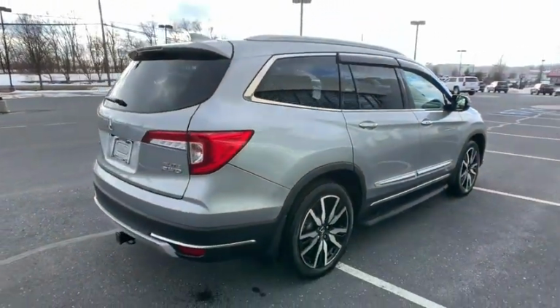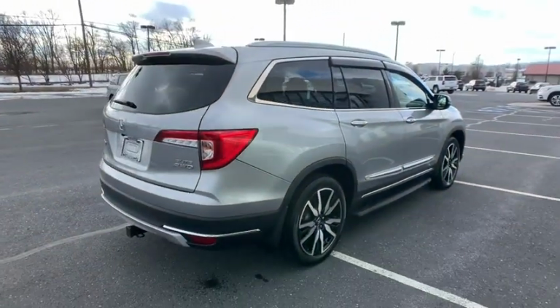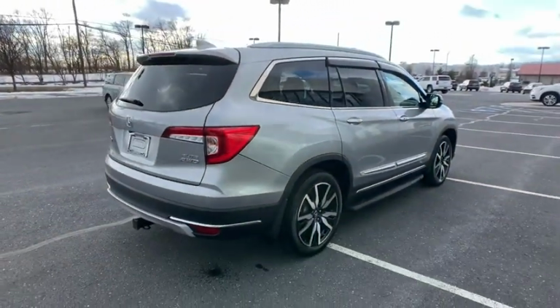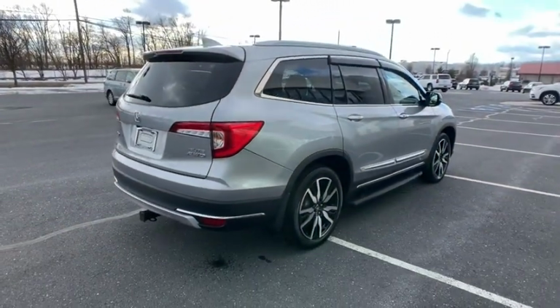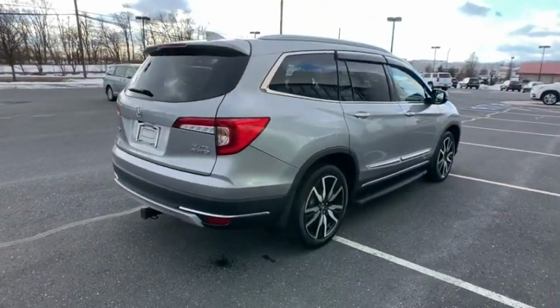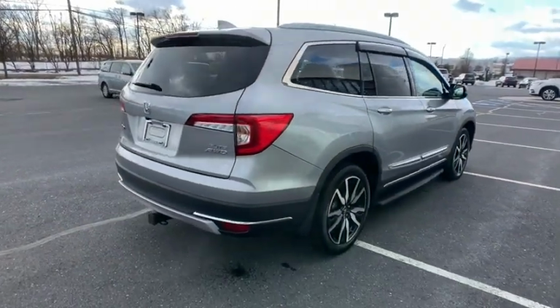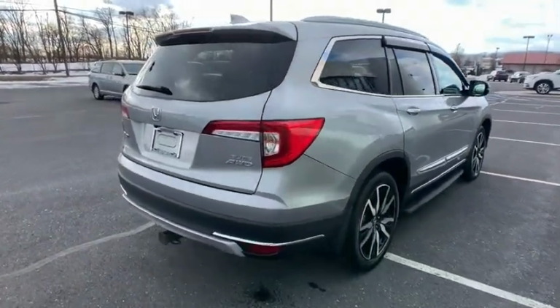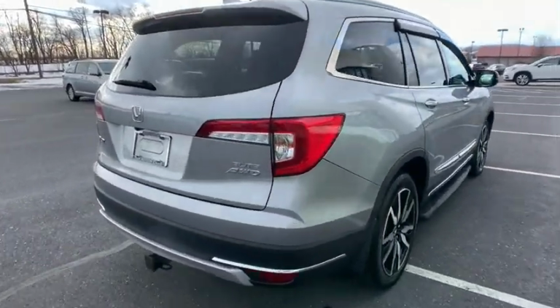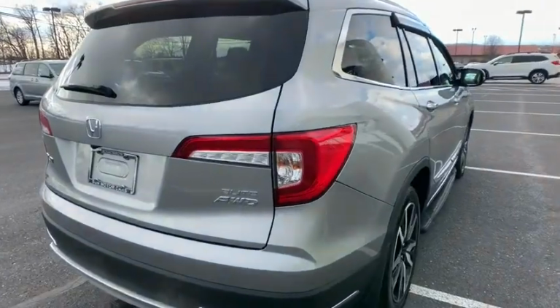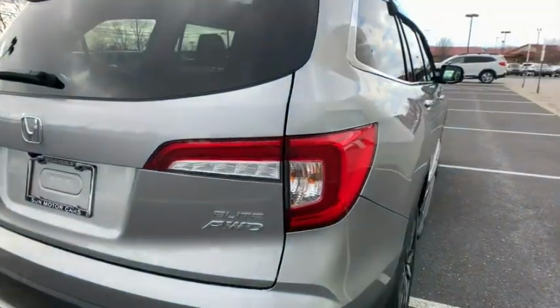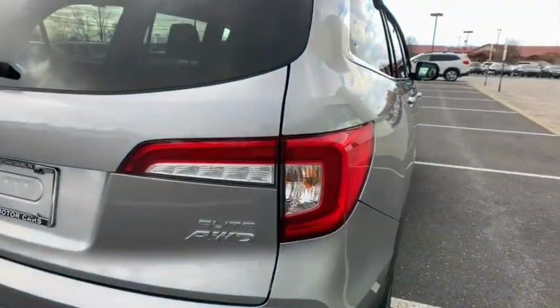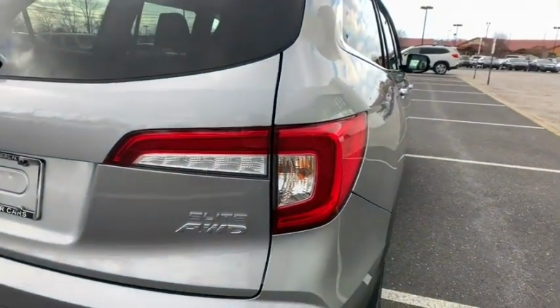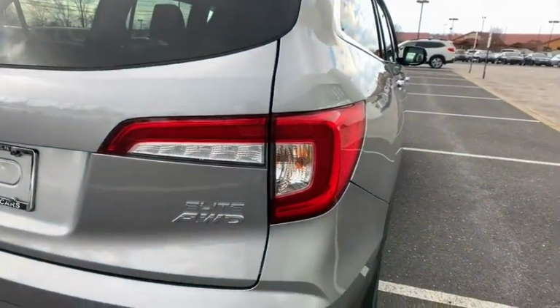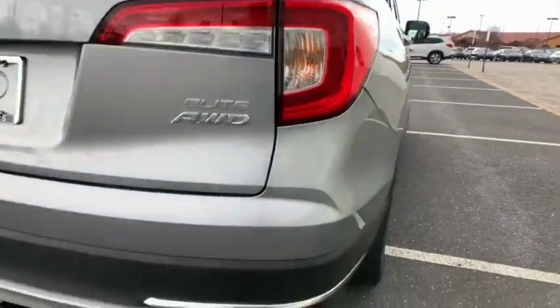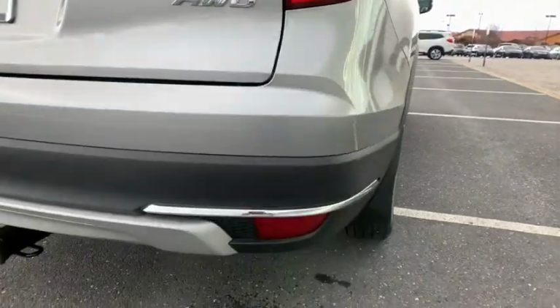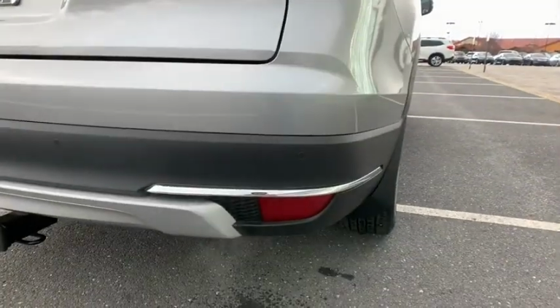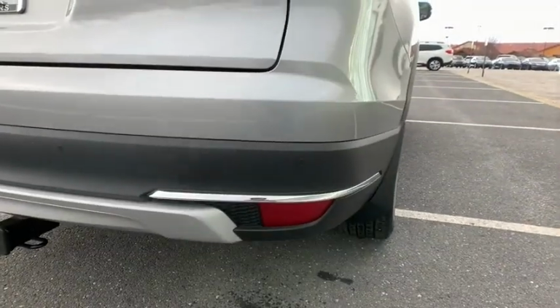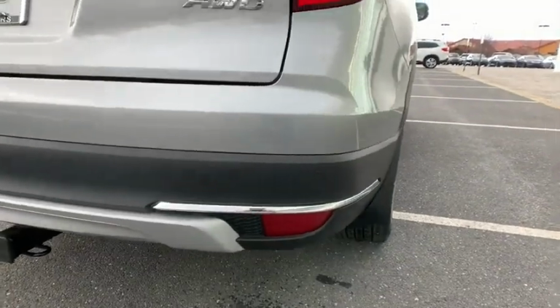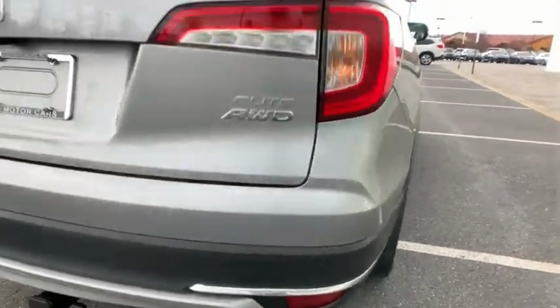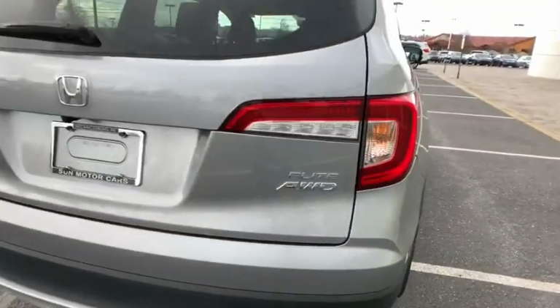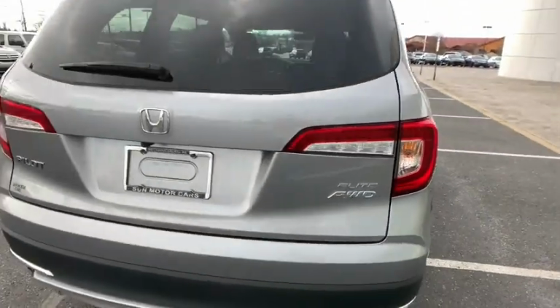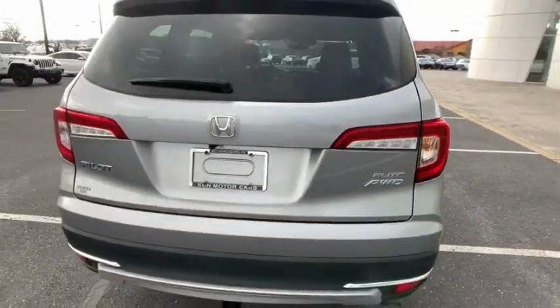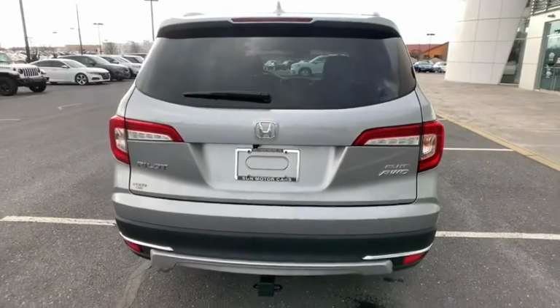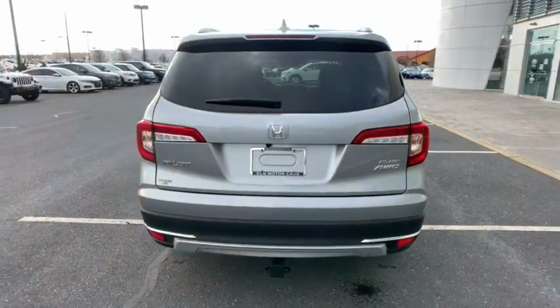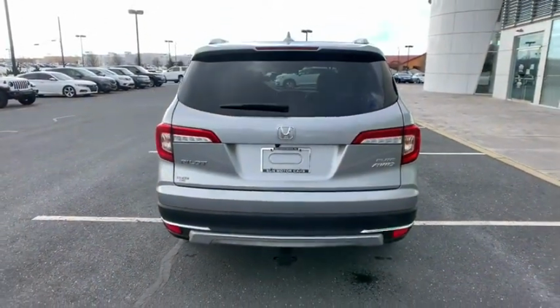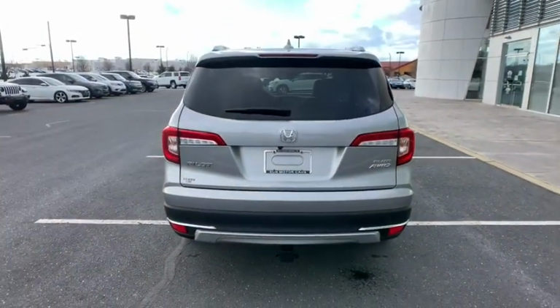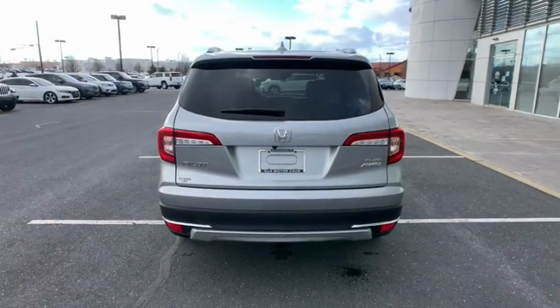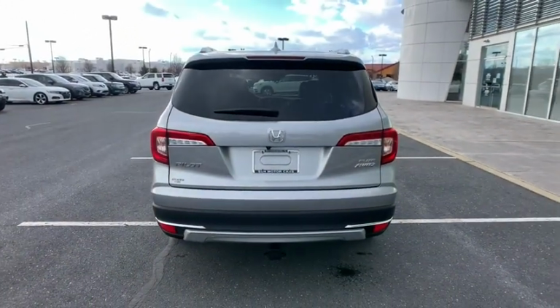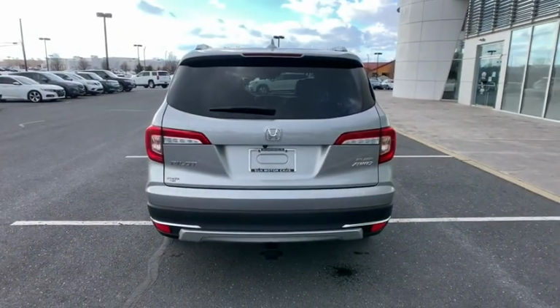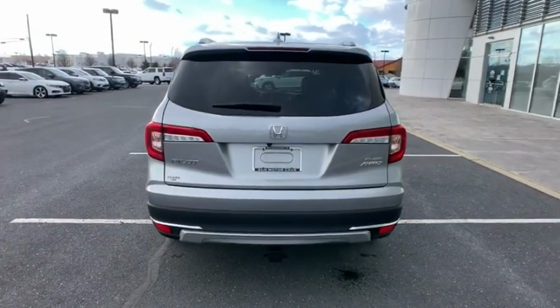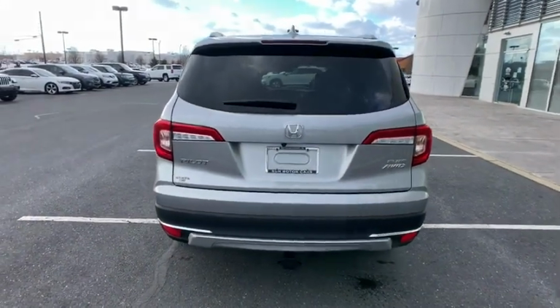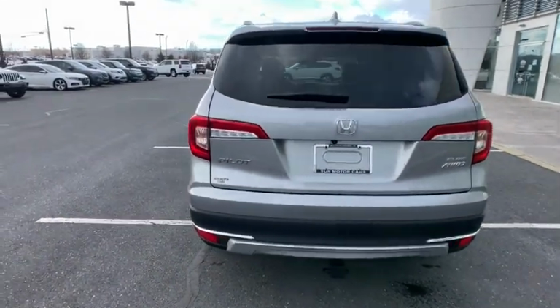Power passenger seat. Traction control. Power liftgate. Dual airbags. Alloy wheels. Power steering. Four-wheel disc brakes. Compass. Security system.